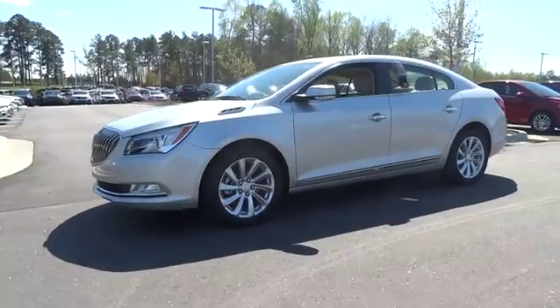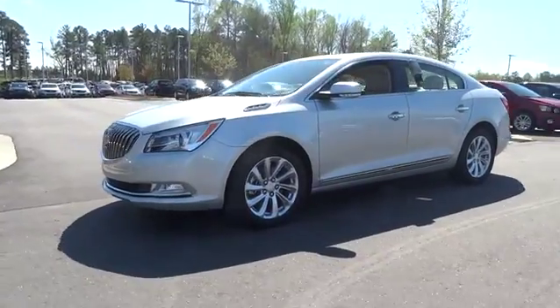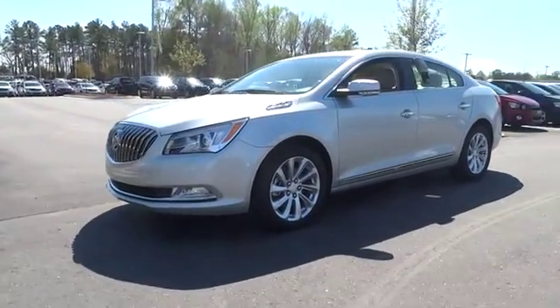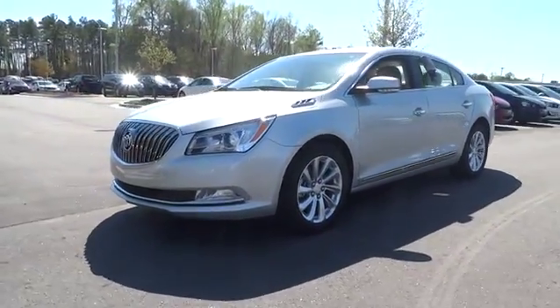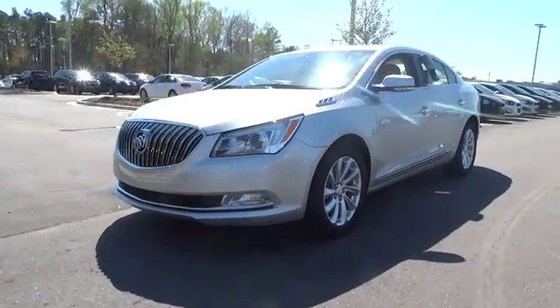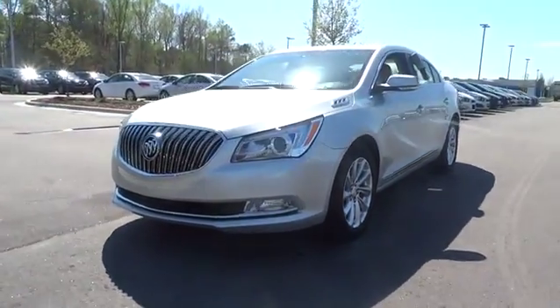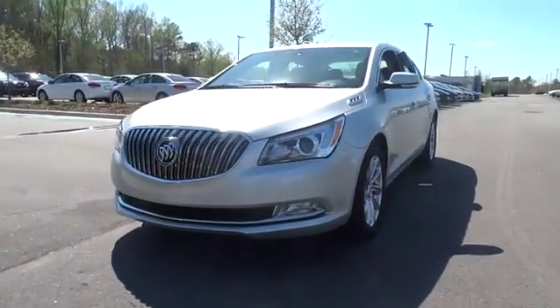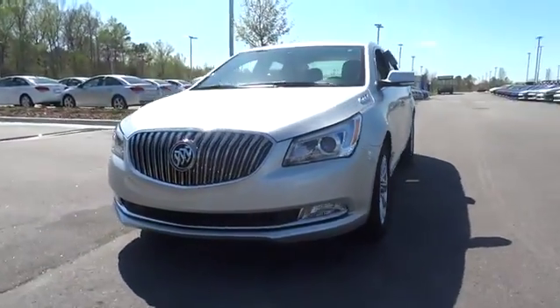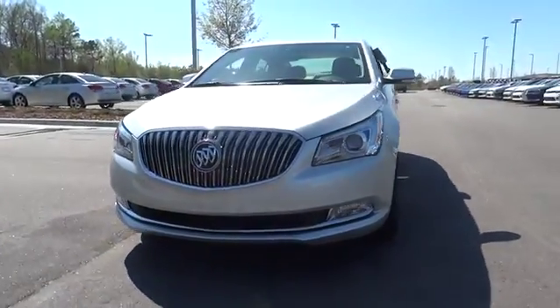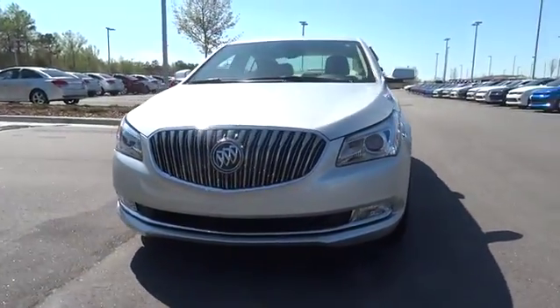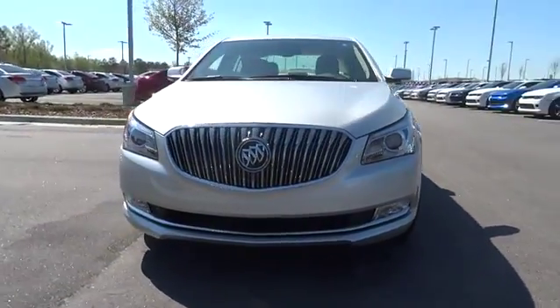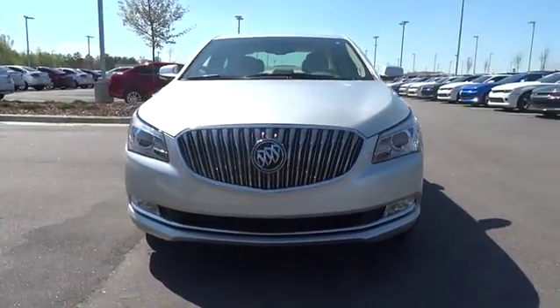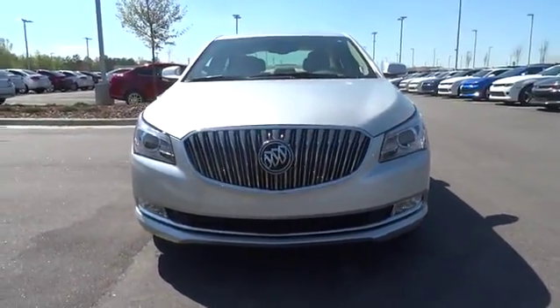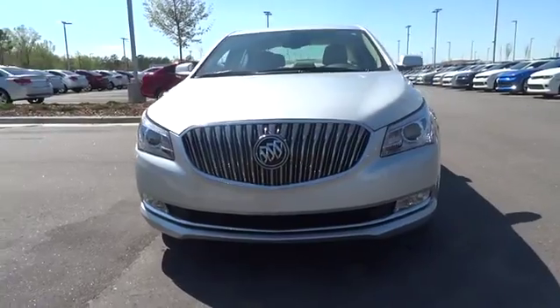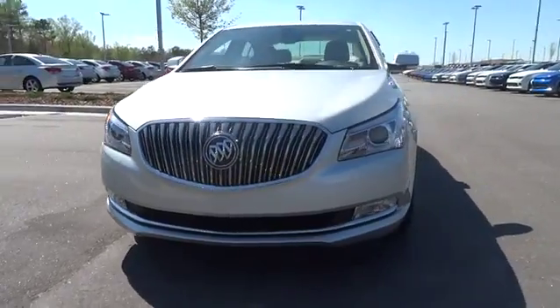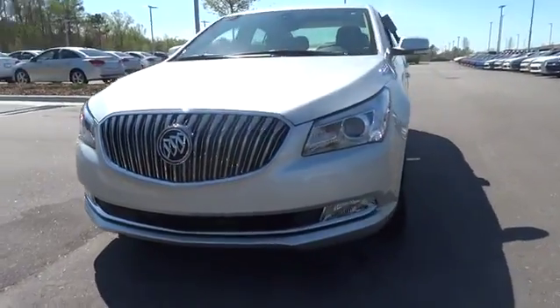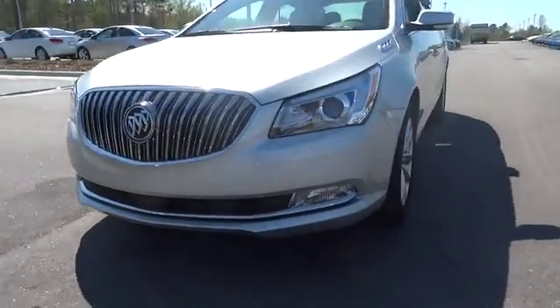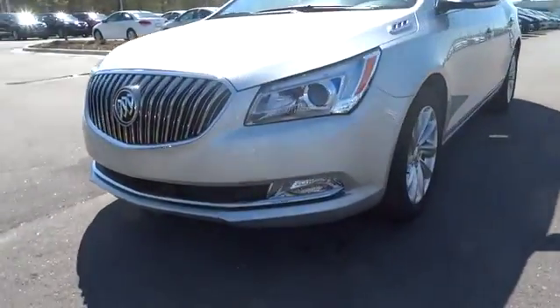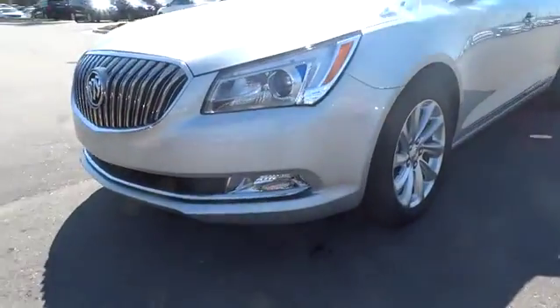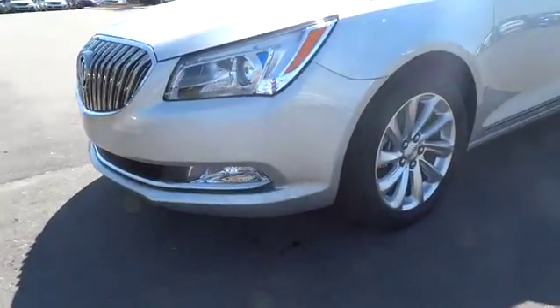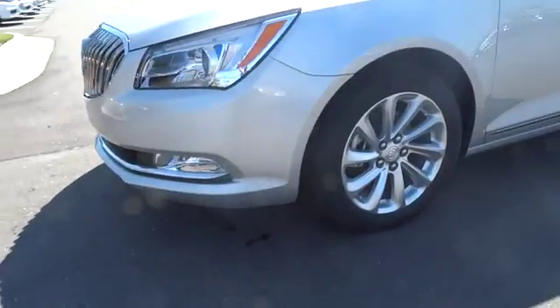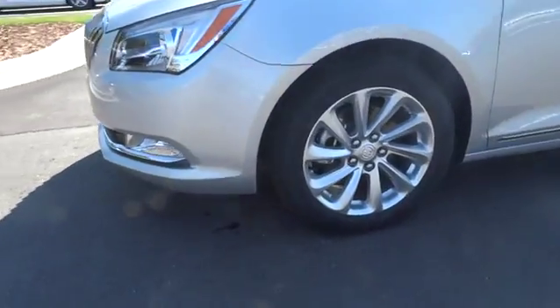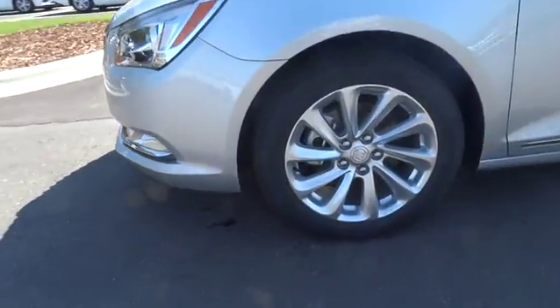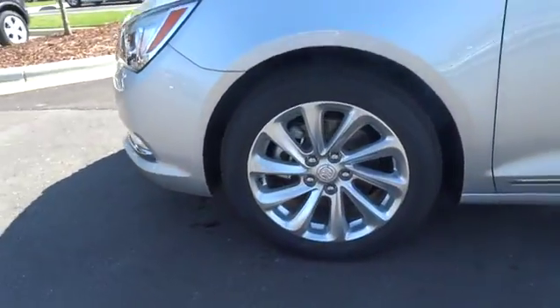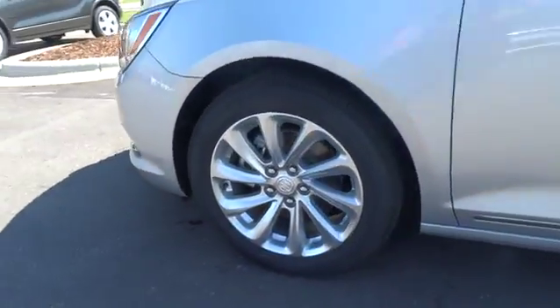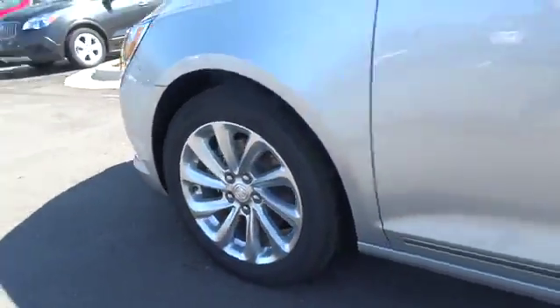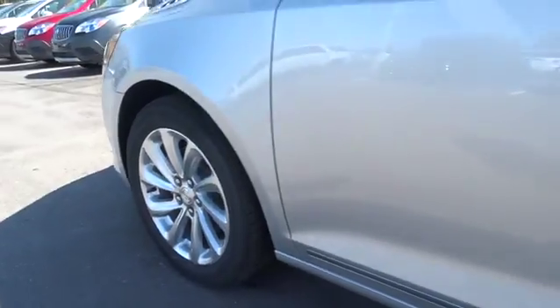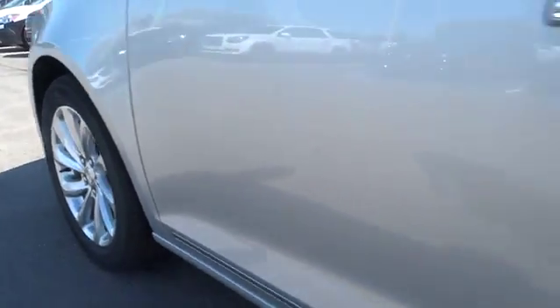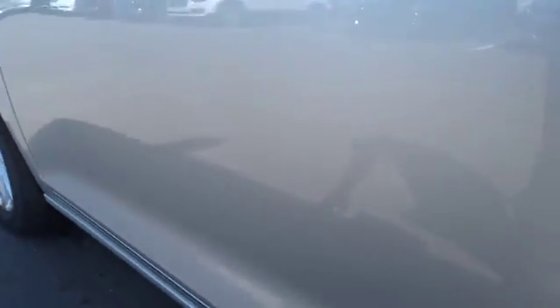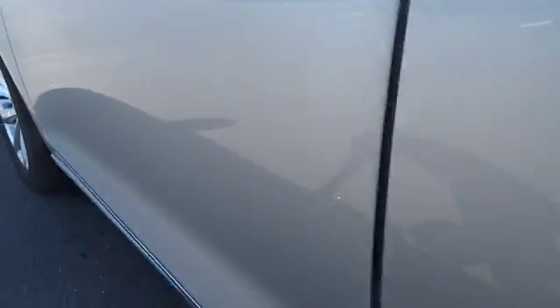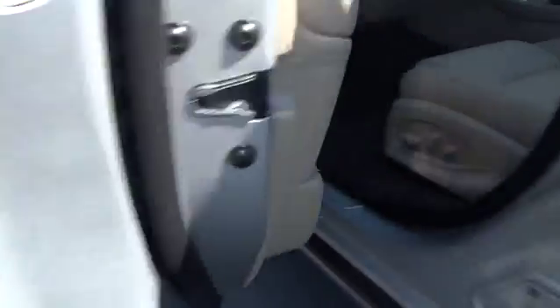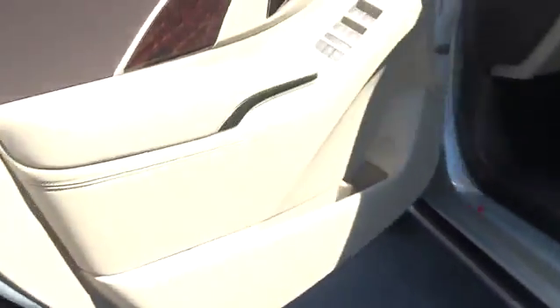Driver airbag, cruise control, four-wheel ABS, front floor mats, four-wheel disc brakes, universal garage door opener, AM-FM stereo radio, FWD, auto-off headlights.